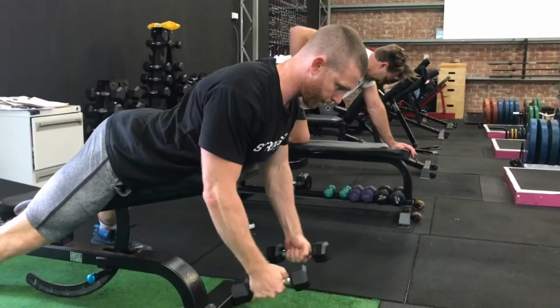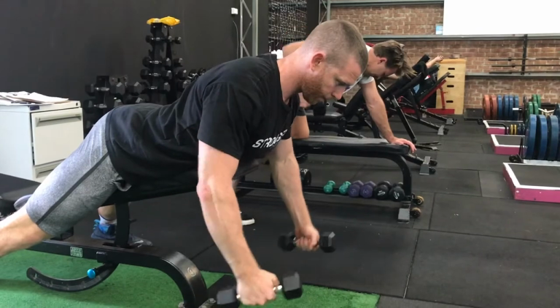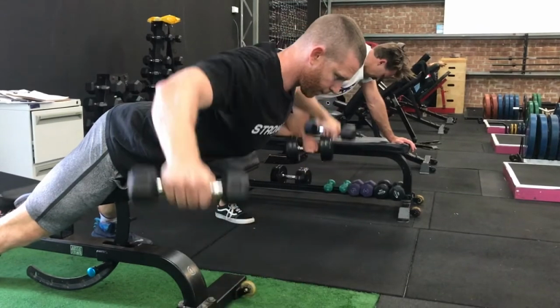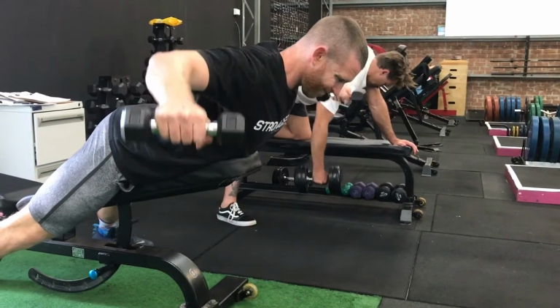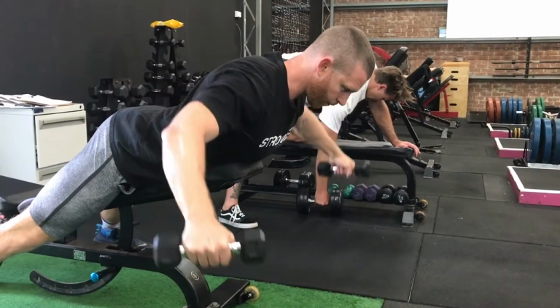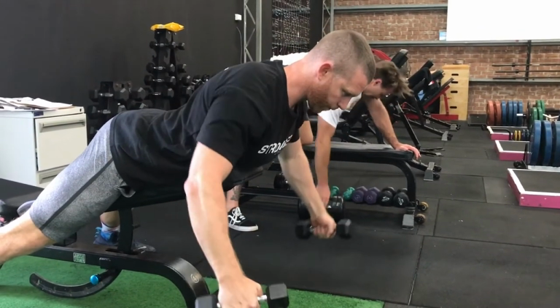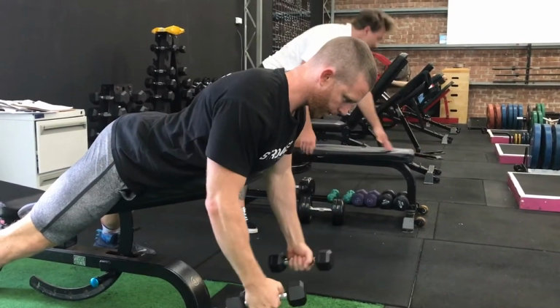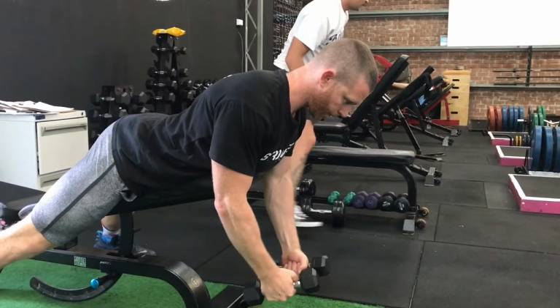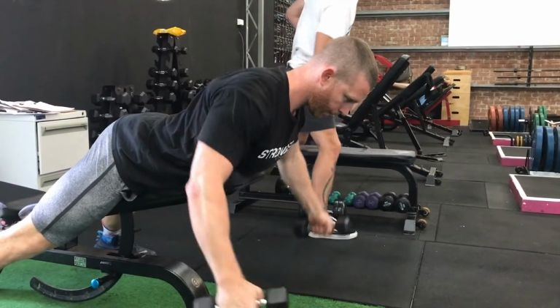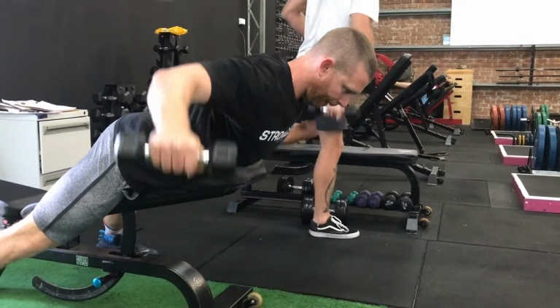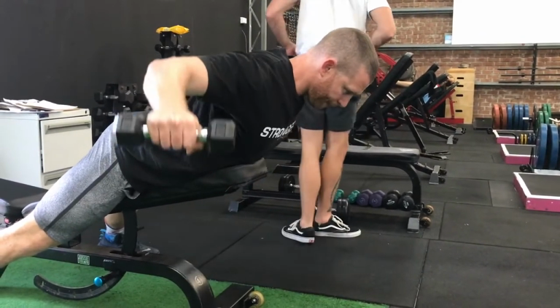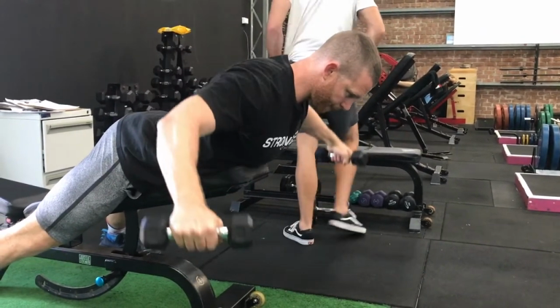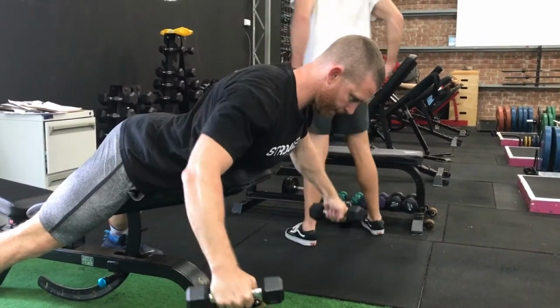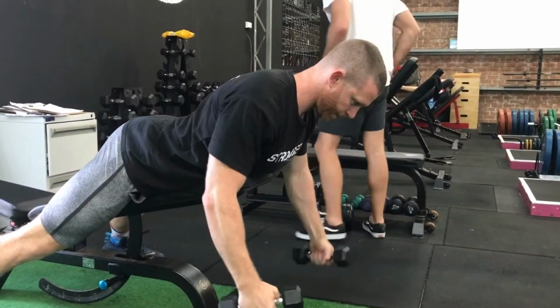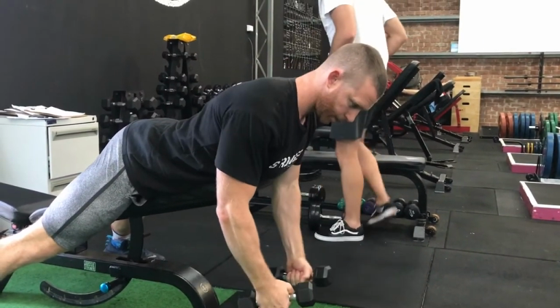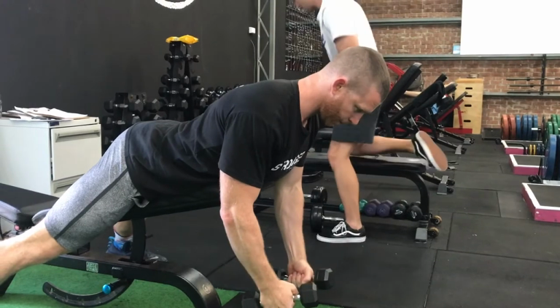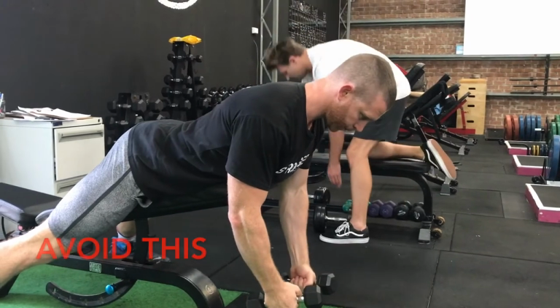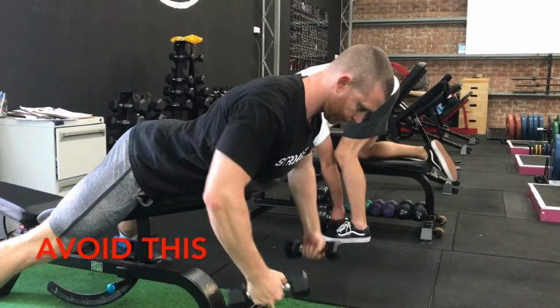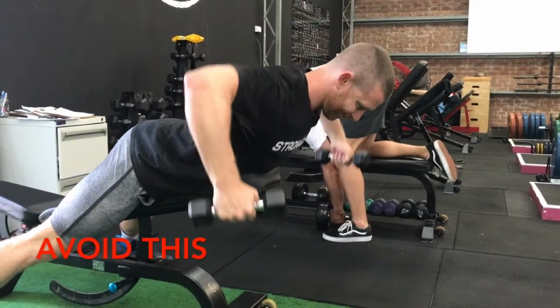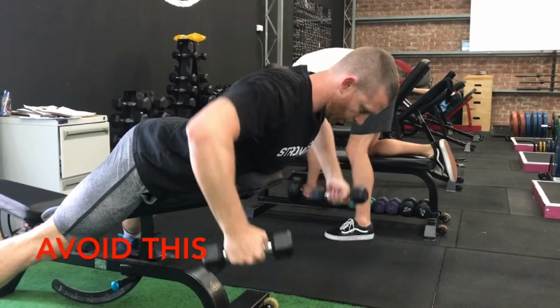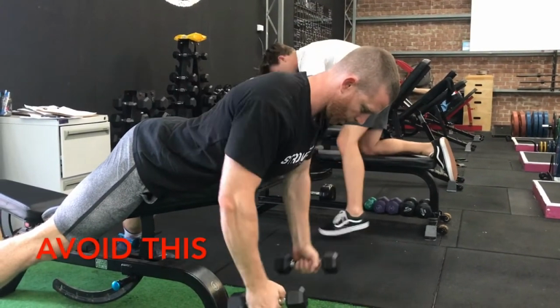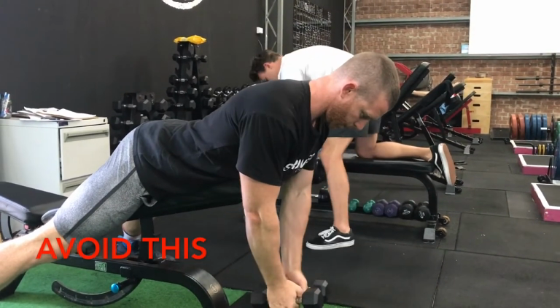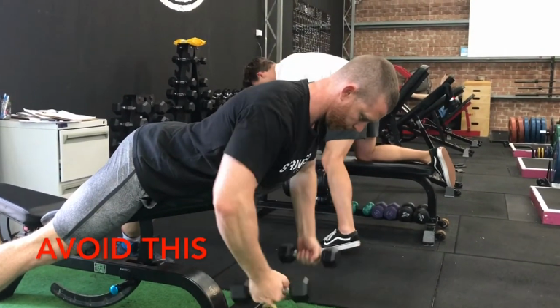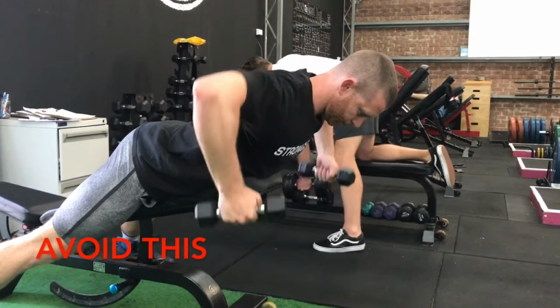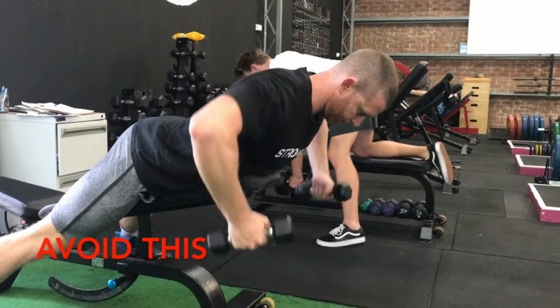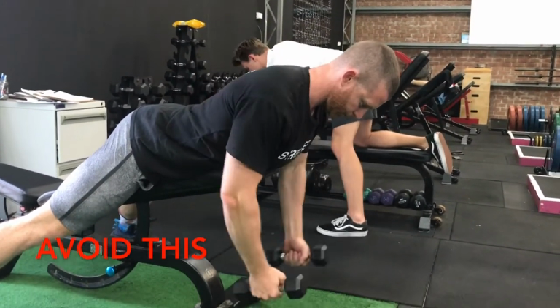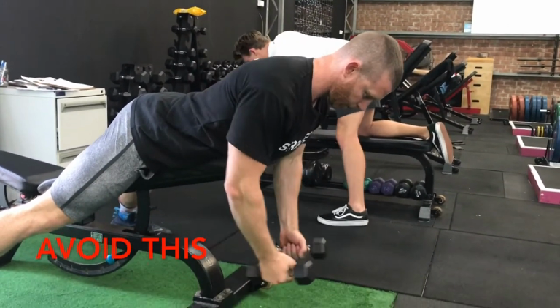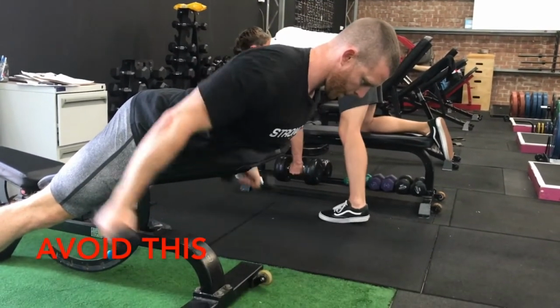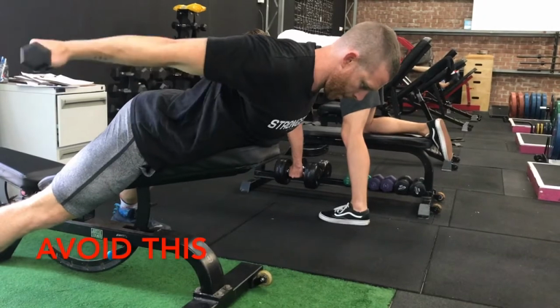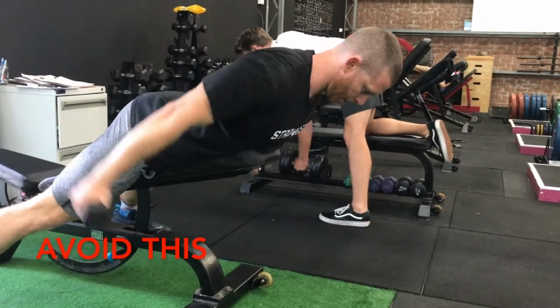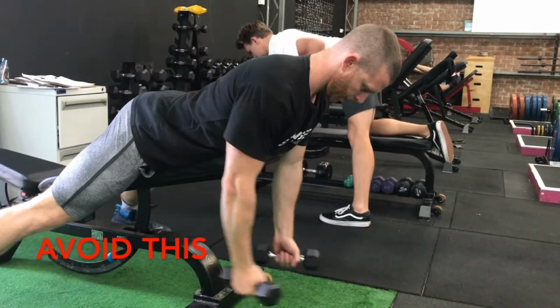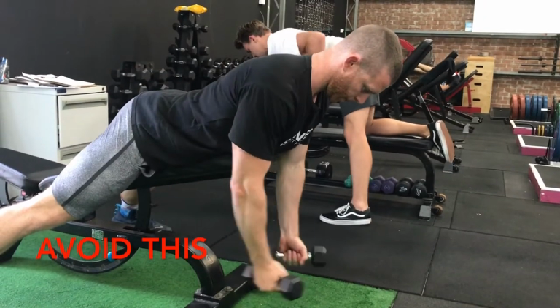For the movement itself, we're pulling the dumbbells out to the sides and driving it by pinching the shoulder blades back together. Things to avoid are bending the arms as you come up, which typically happens if you go too heavy, or pulling back behind the body.